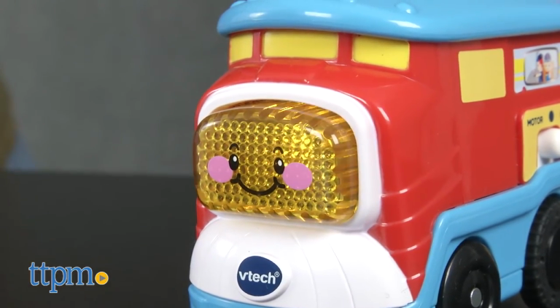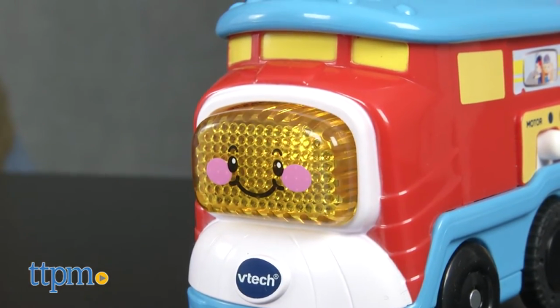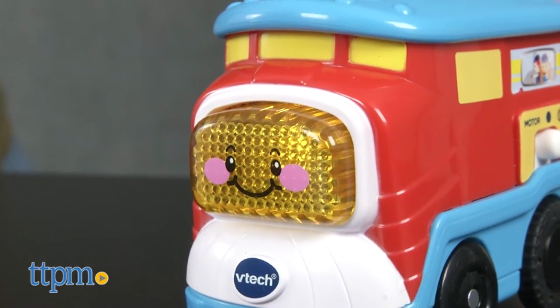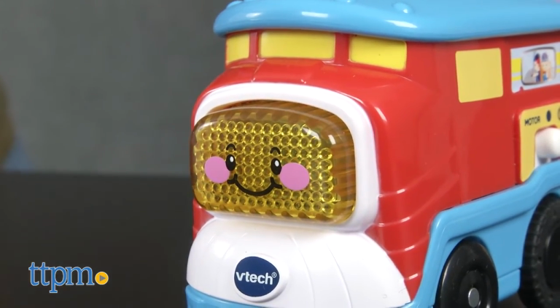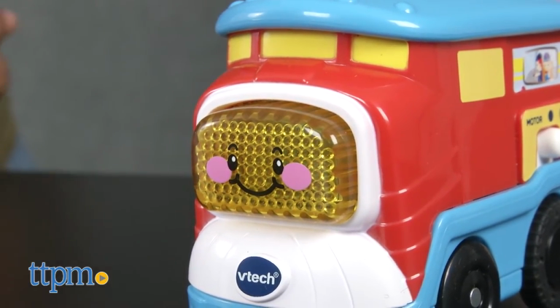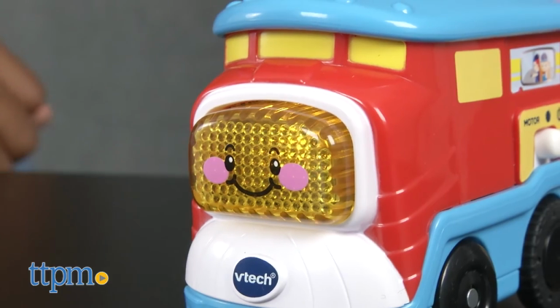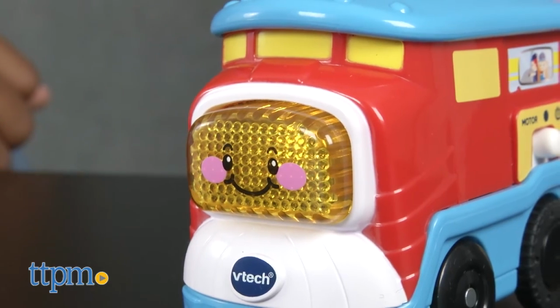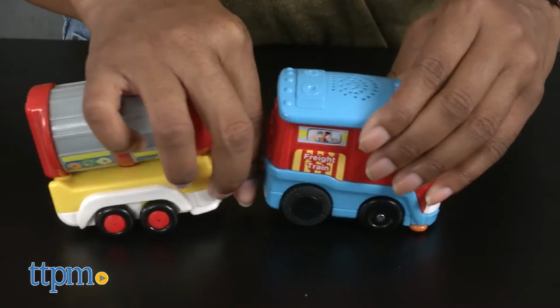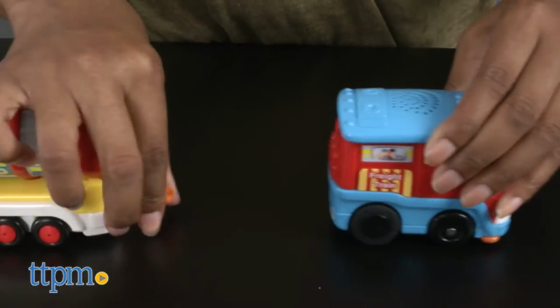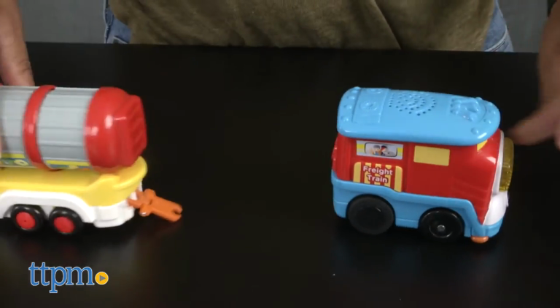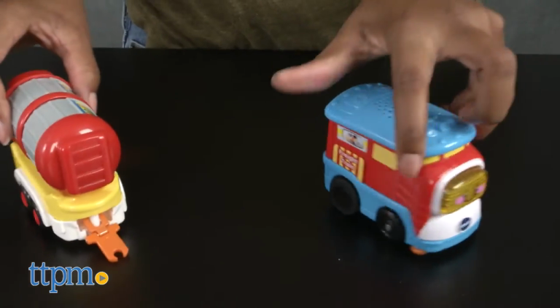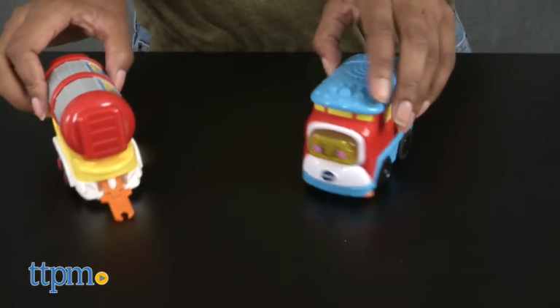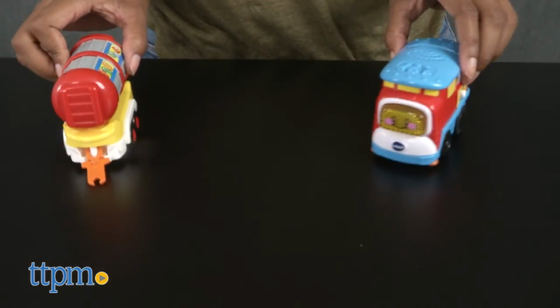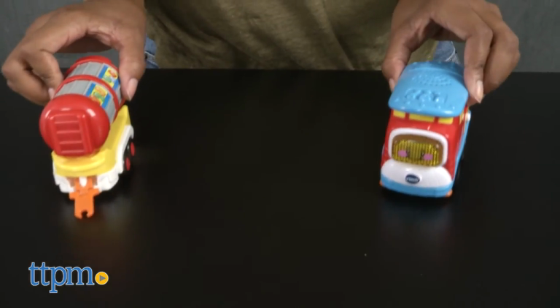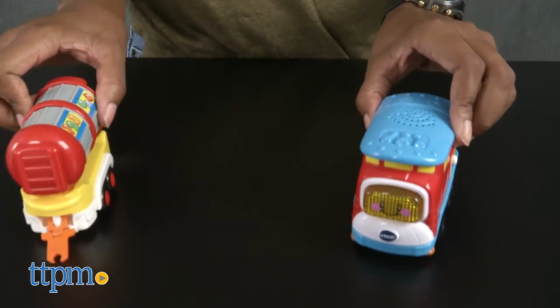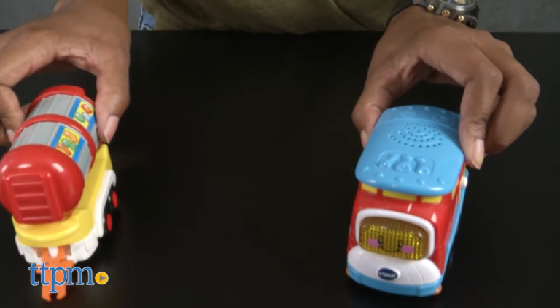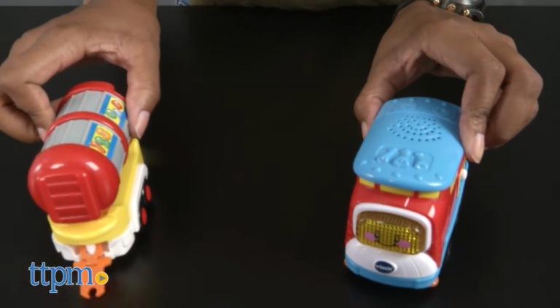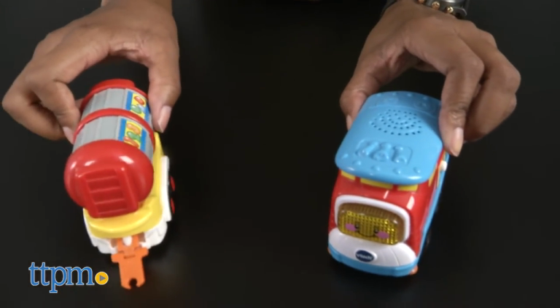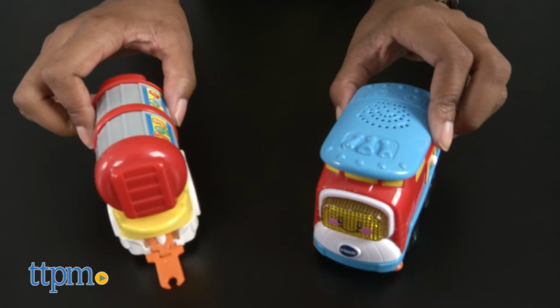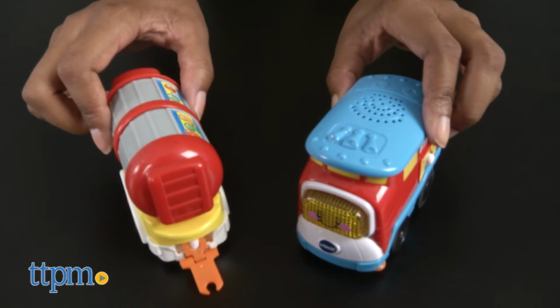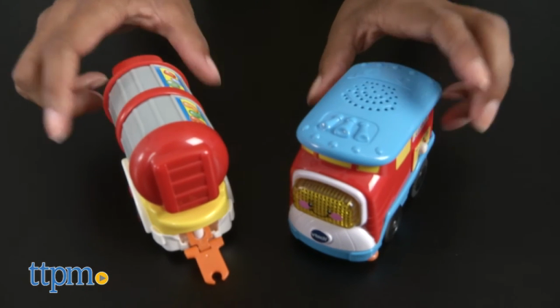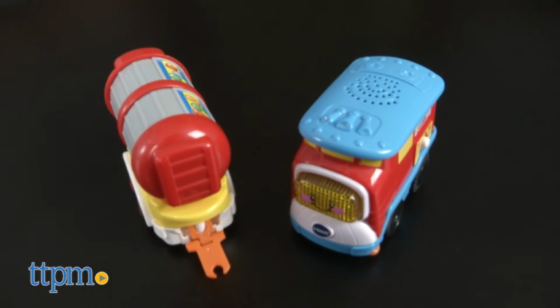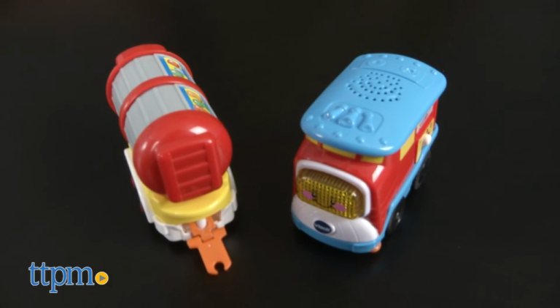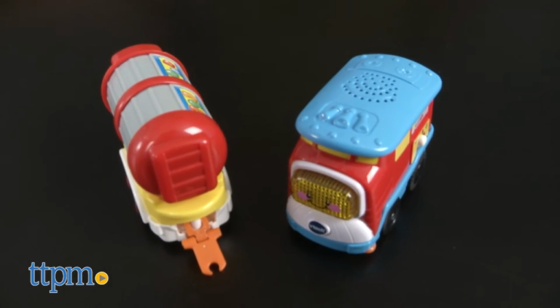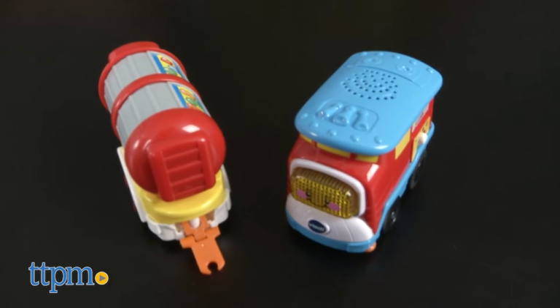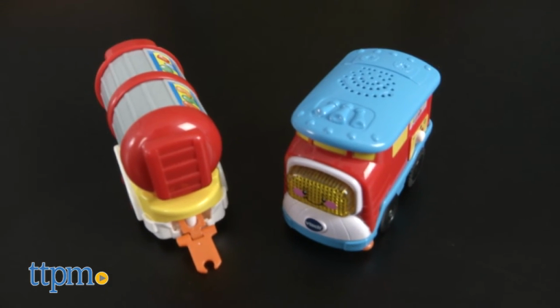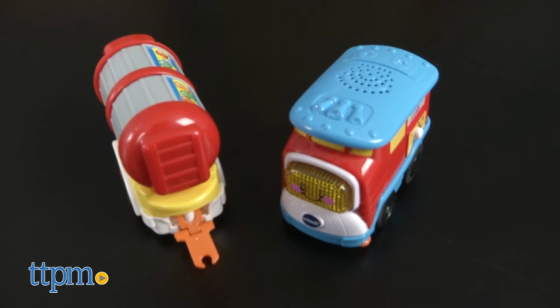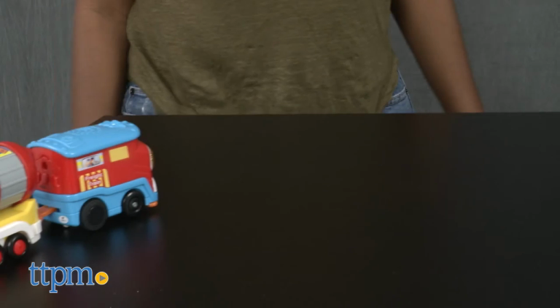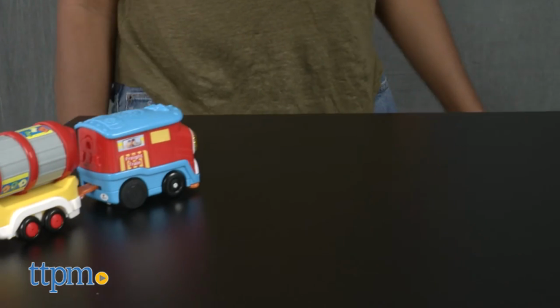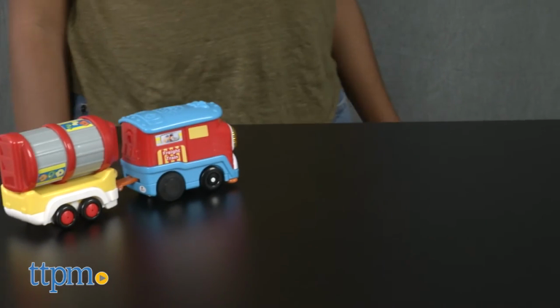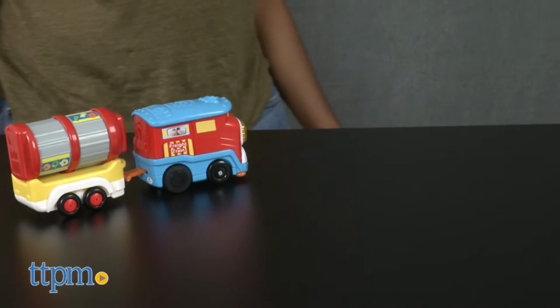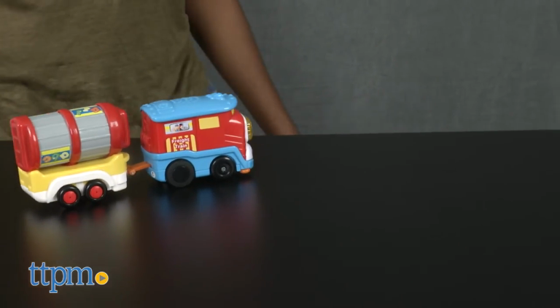"Helping is what I live for! Choo-choo!" You can roll the motorized freight train and tanker car over smart point locations on other Gogo Smart Wheels play sets, which are sold separately, and it will respond with different phrases.